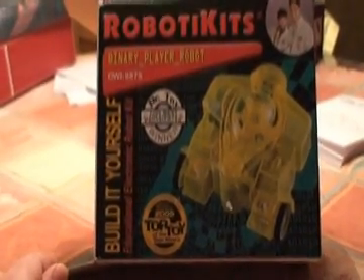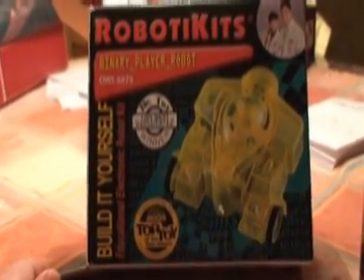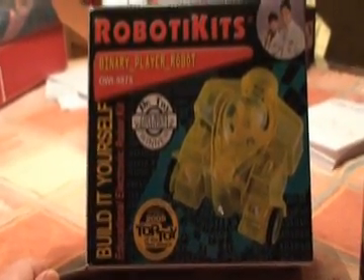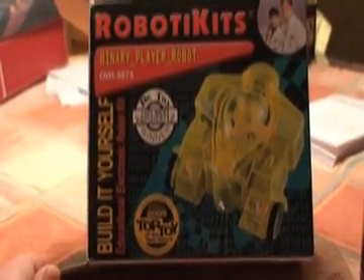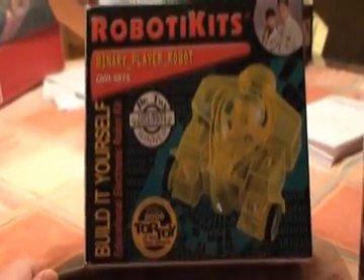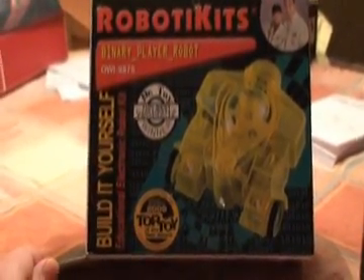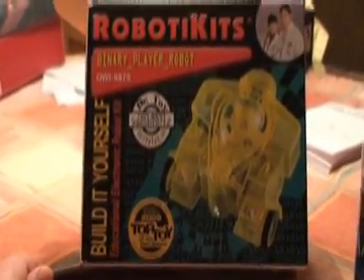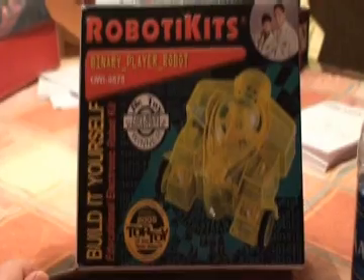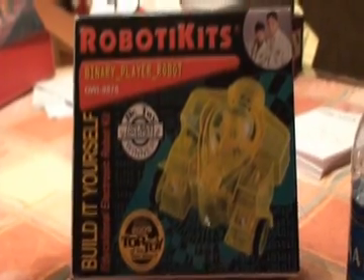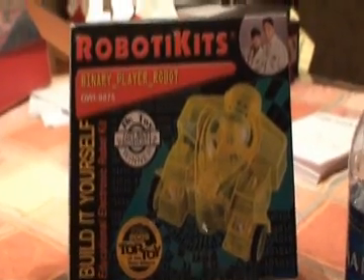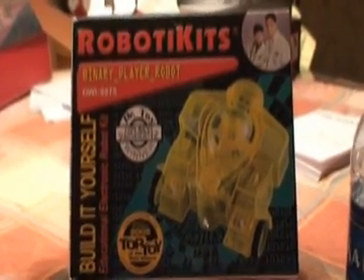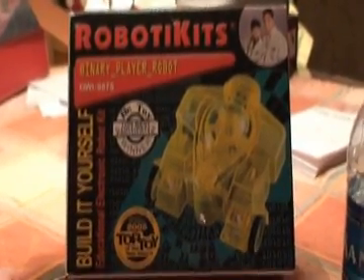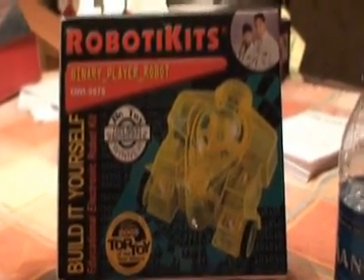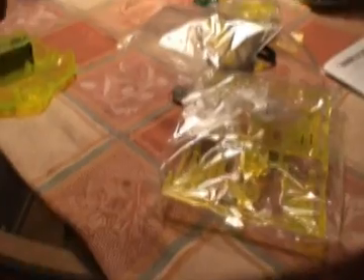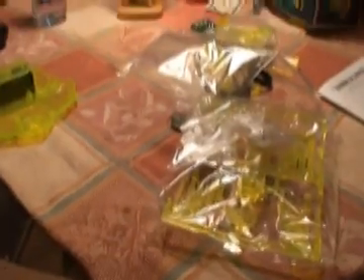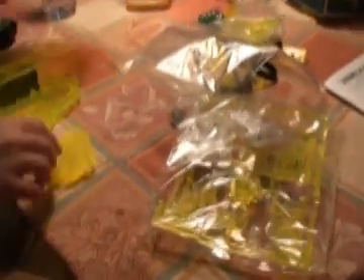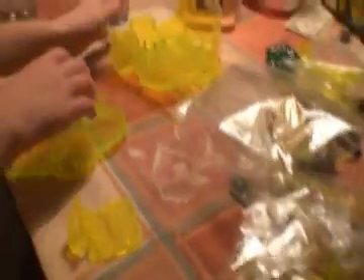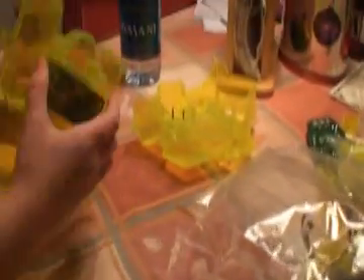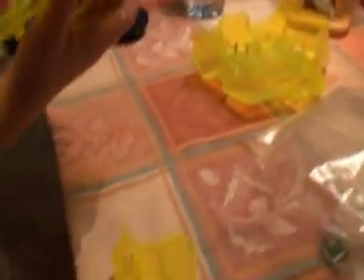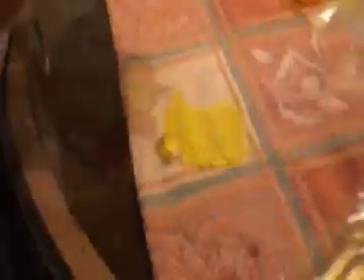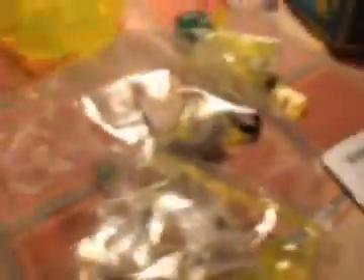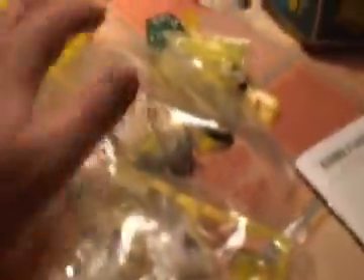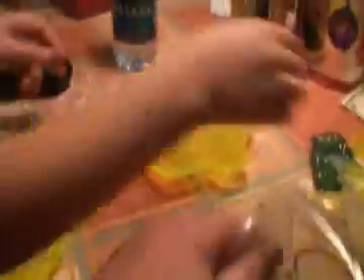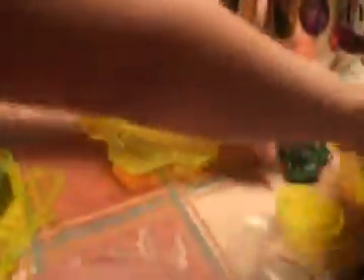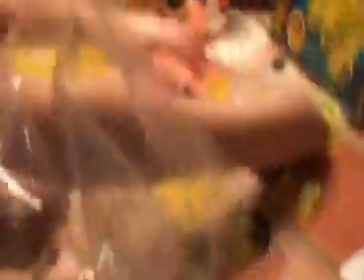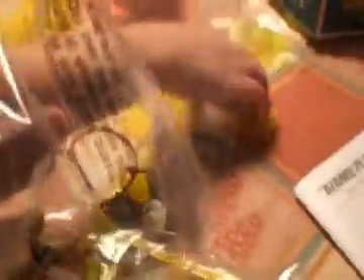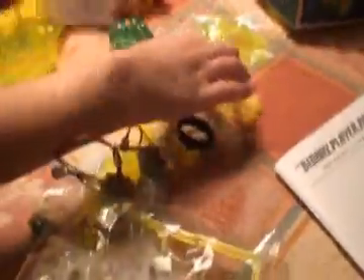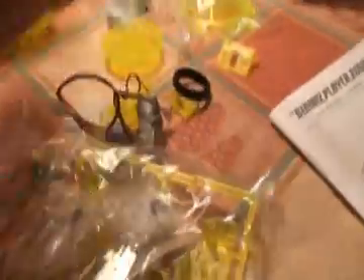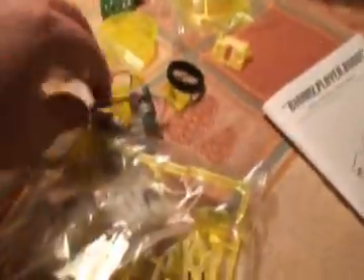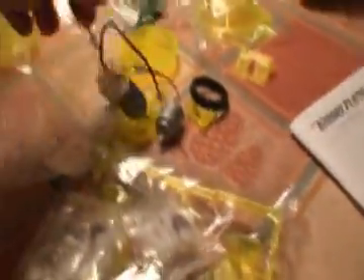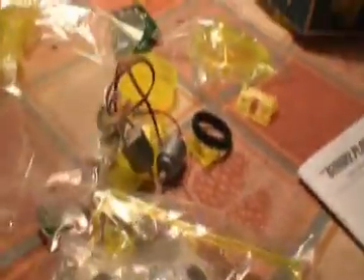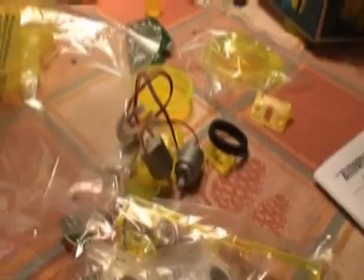The robot tickets binary polar robot — here are the pieces of the binary polar robot. It's also quite big with a lot of pieces. We're going to get some motors.